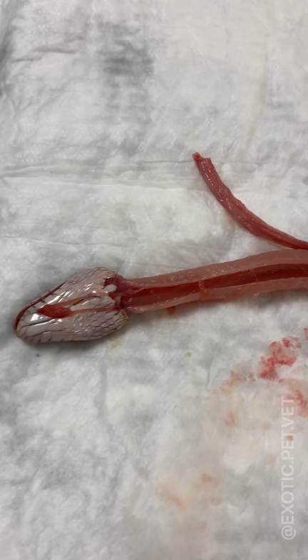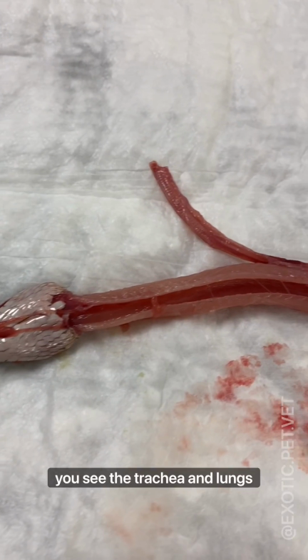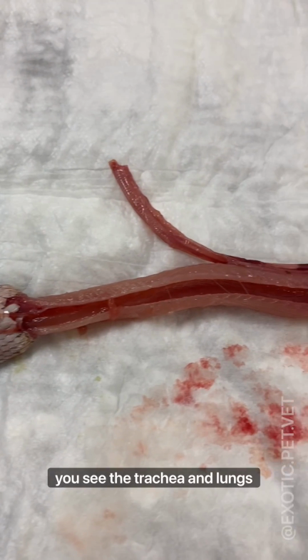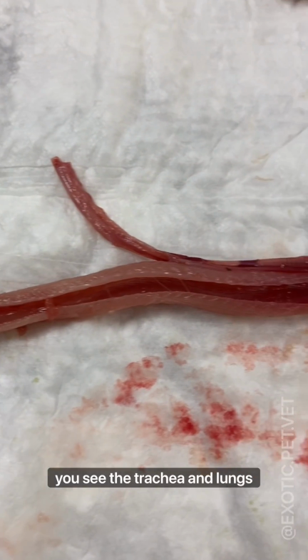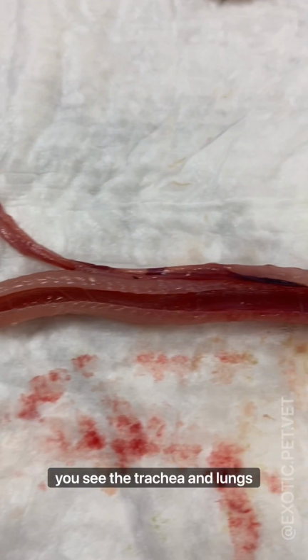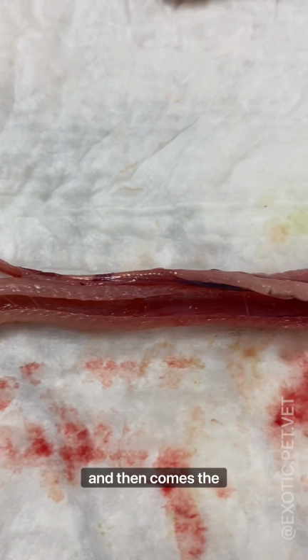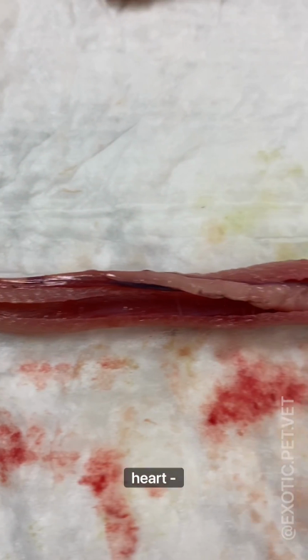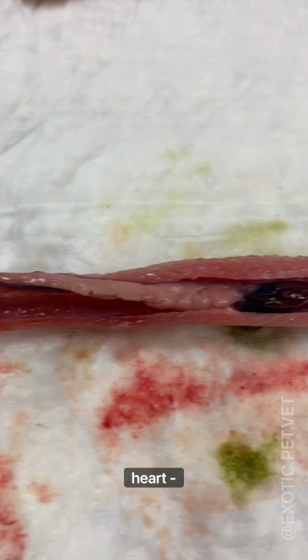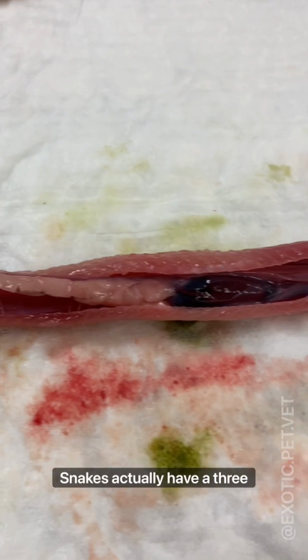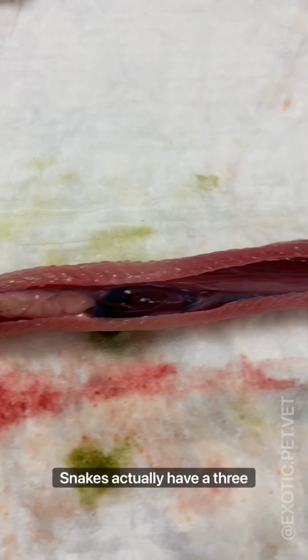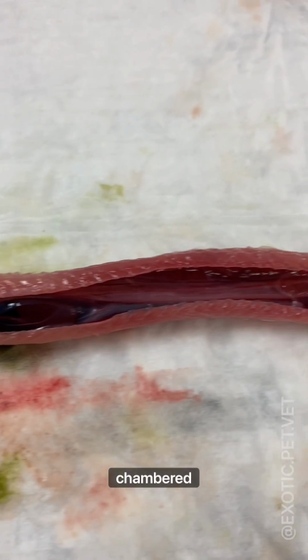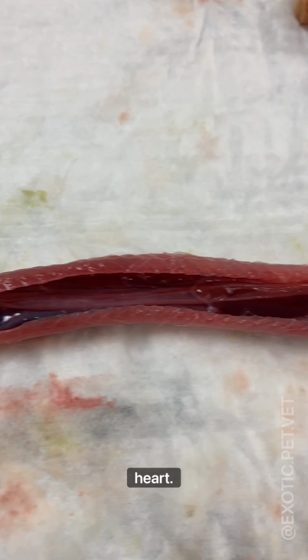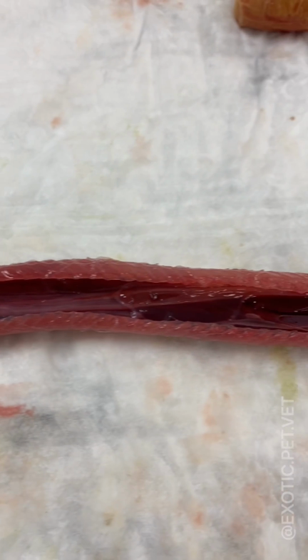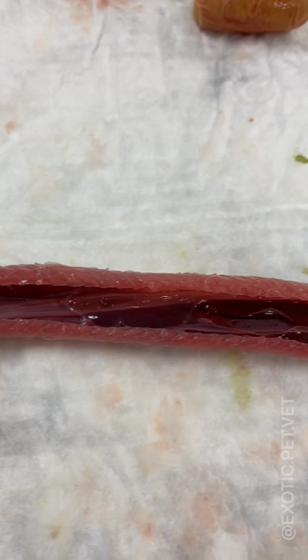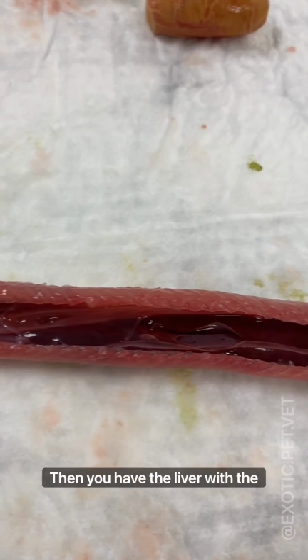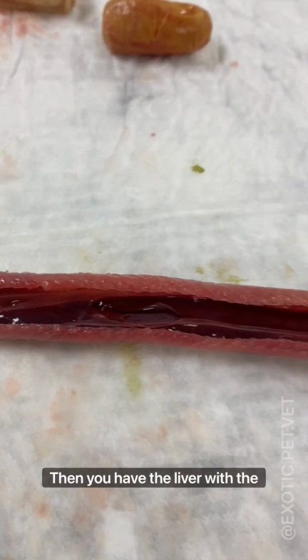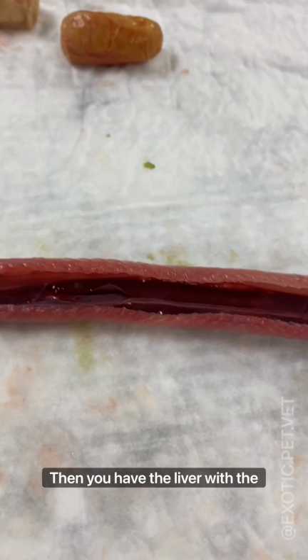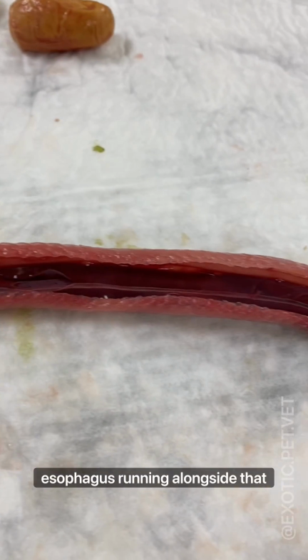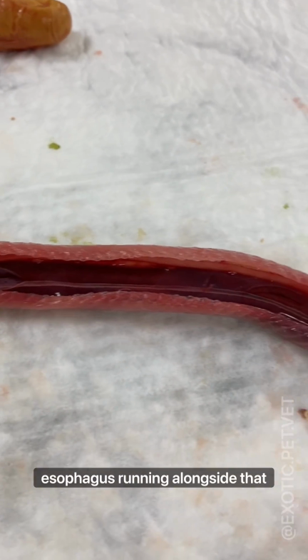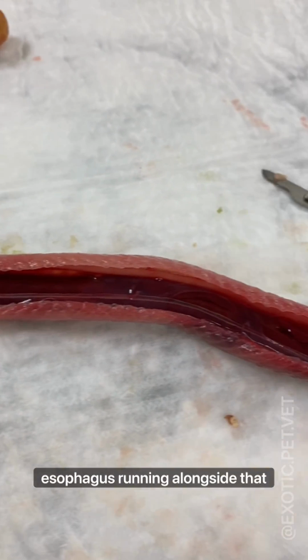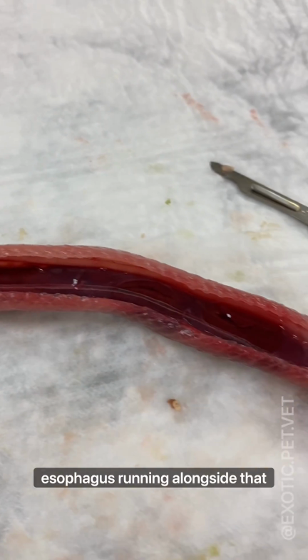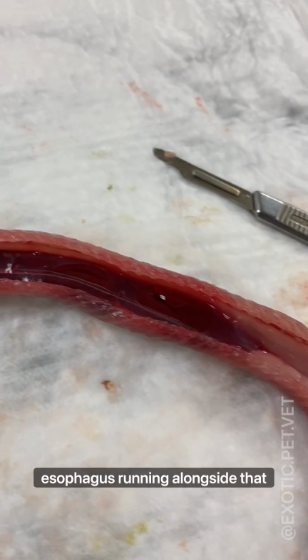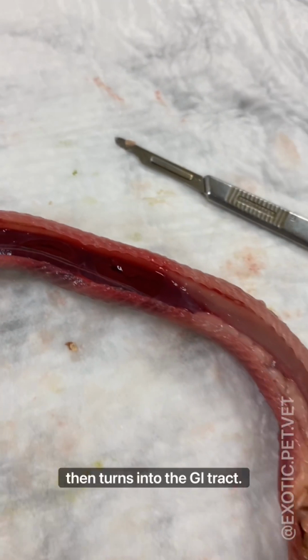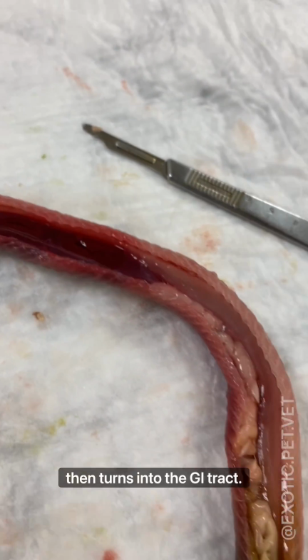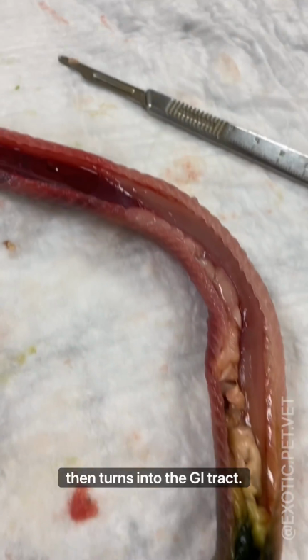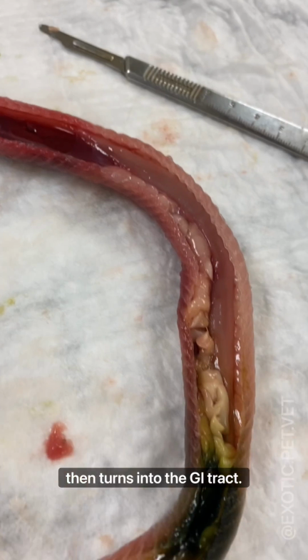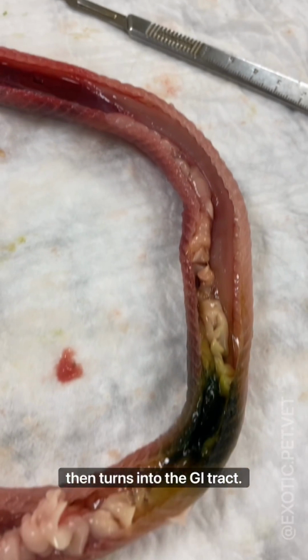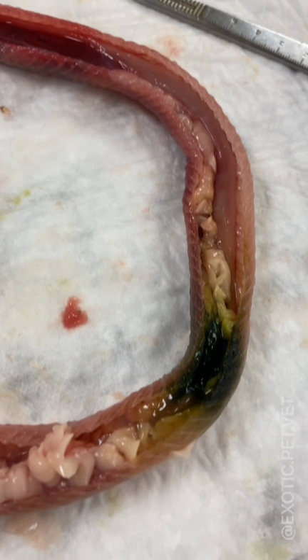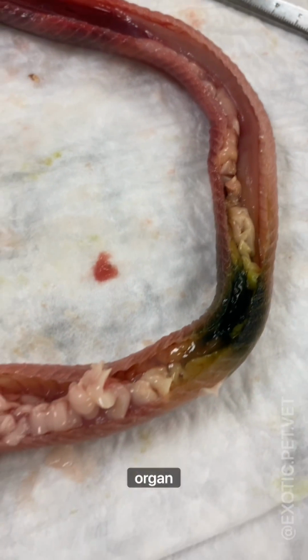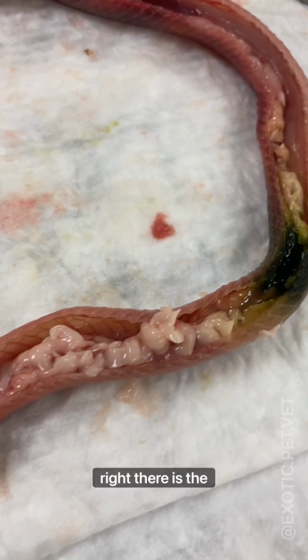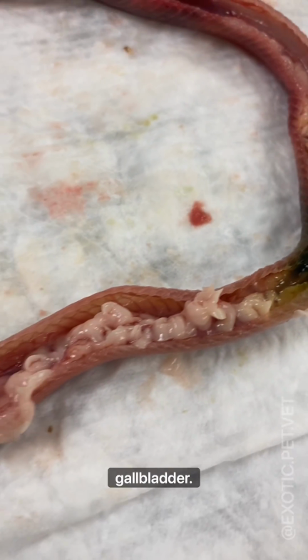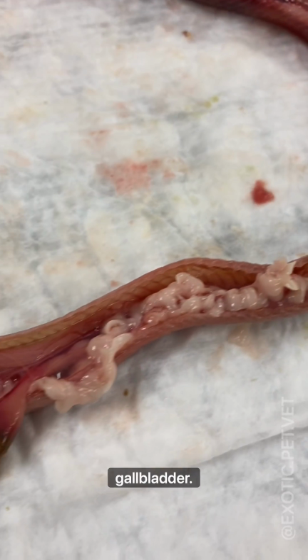First you see the trachea and lungs, and then comes the heart. Snakes actually have a three-chambered heart. Then you have the liver with the esophagus running alongside that, which then turns into the GI tract. That green organ right there is the gallbladder.